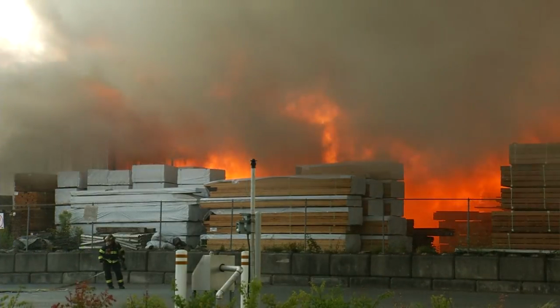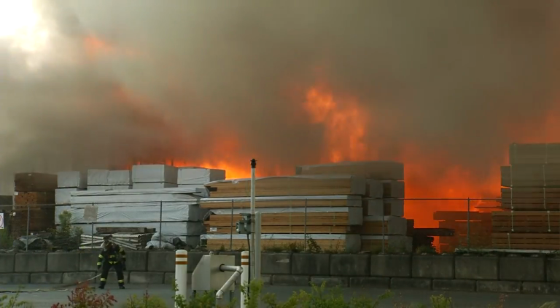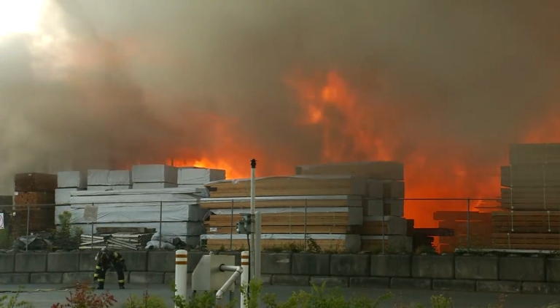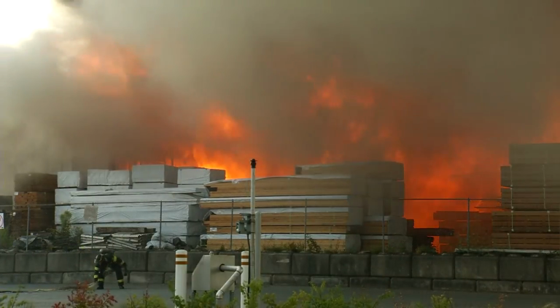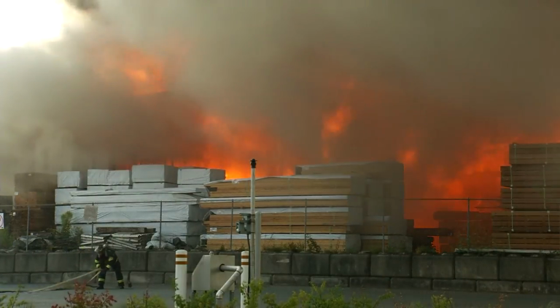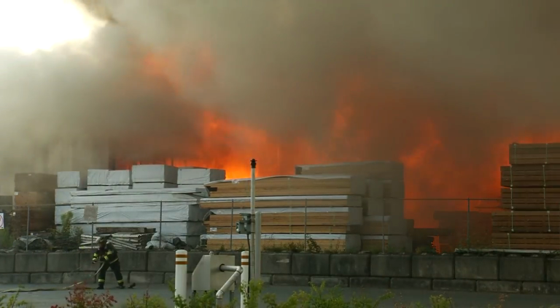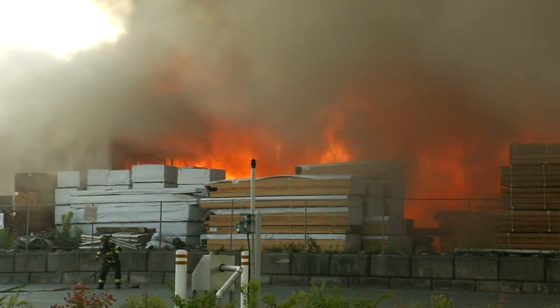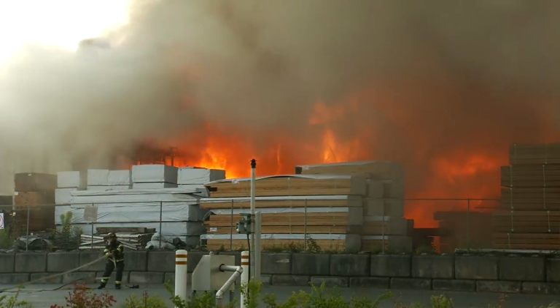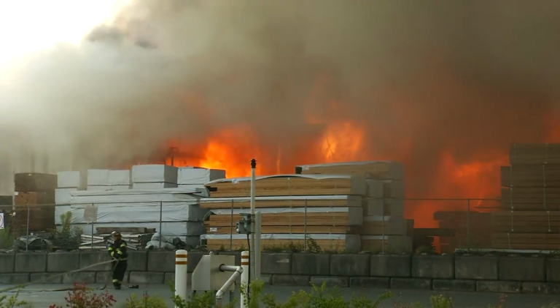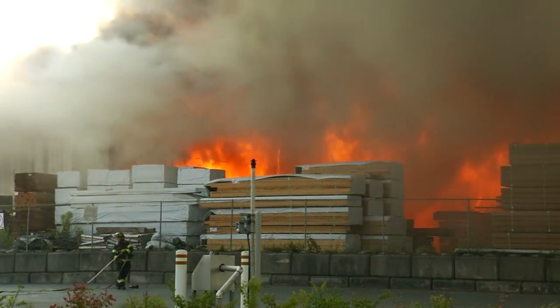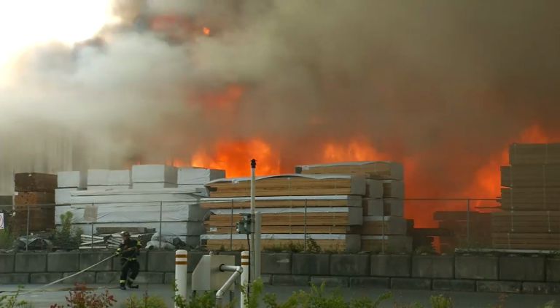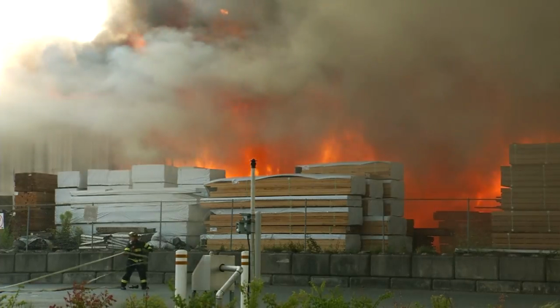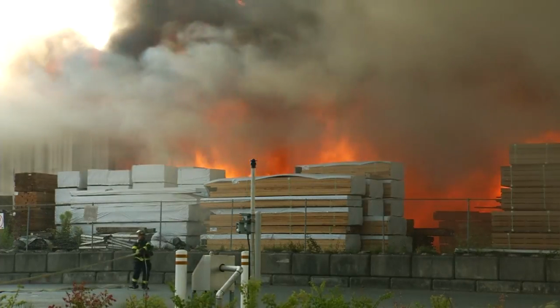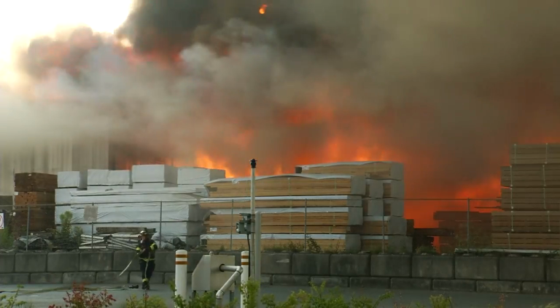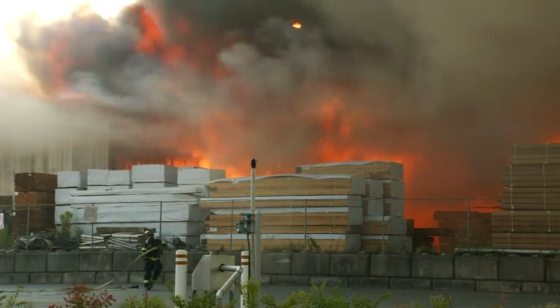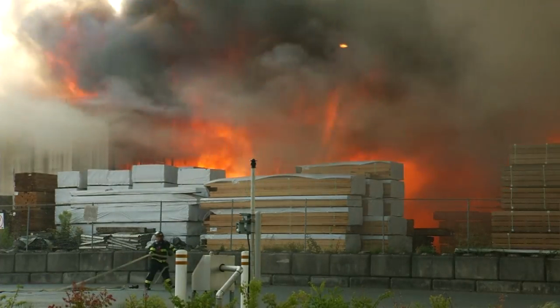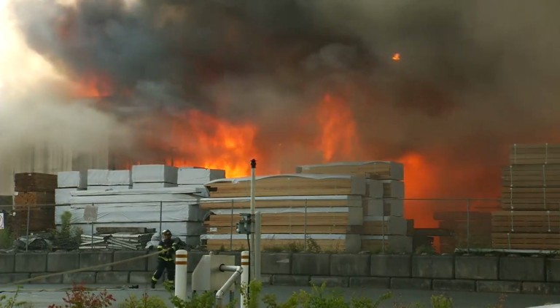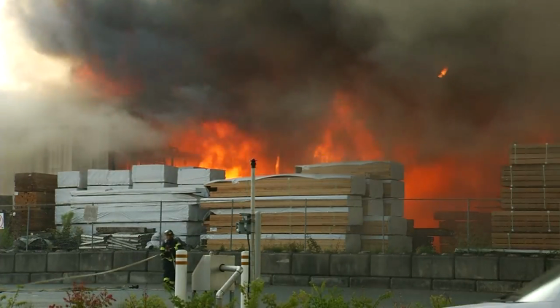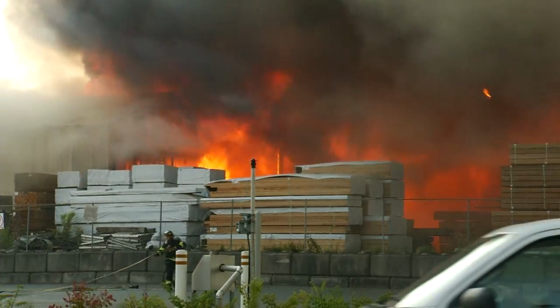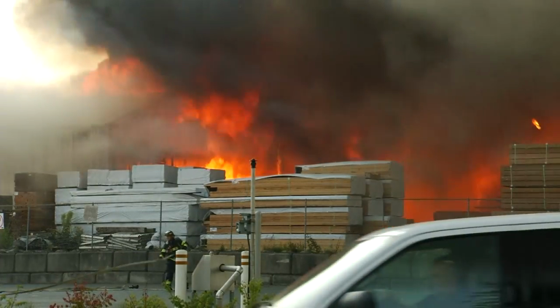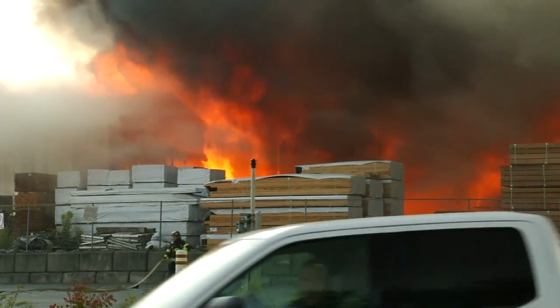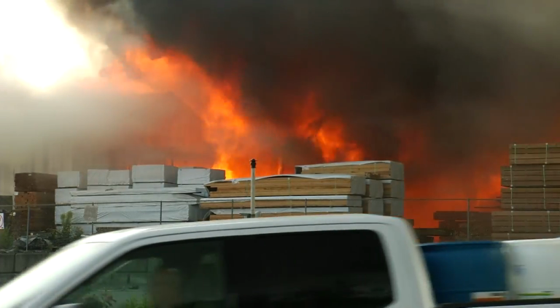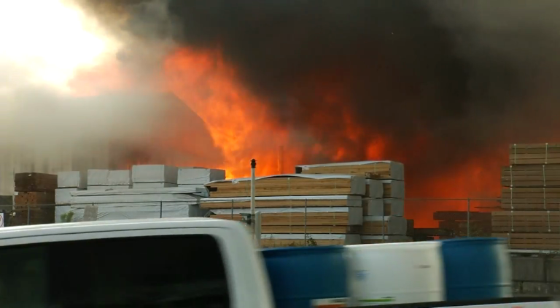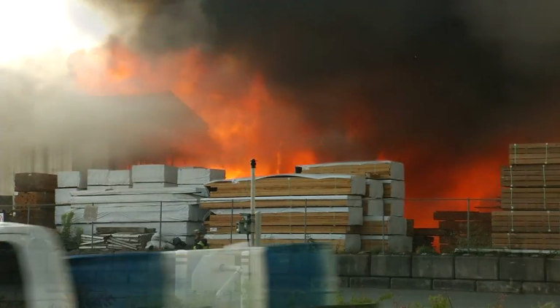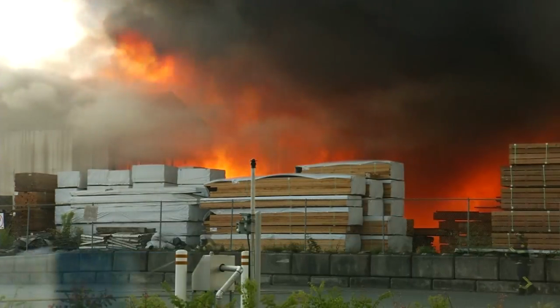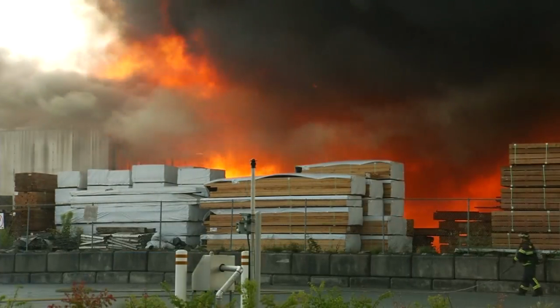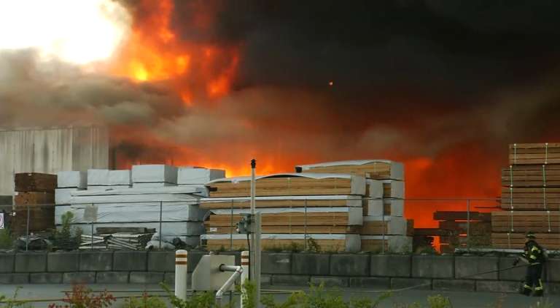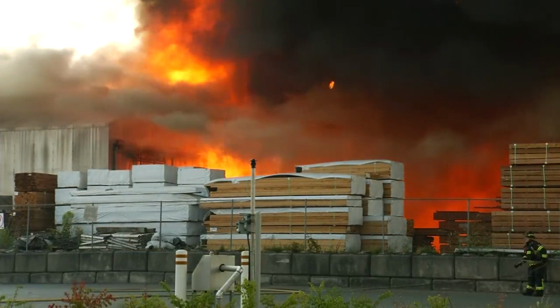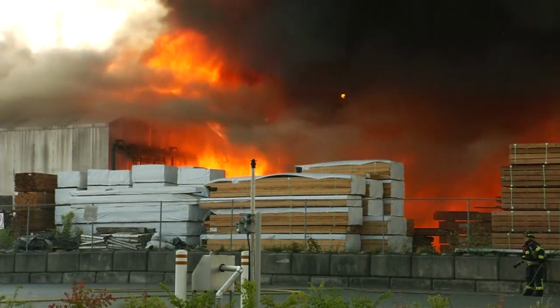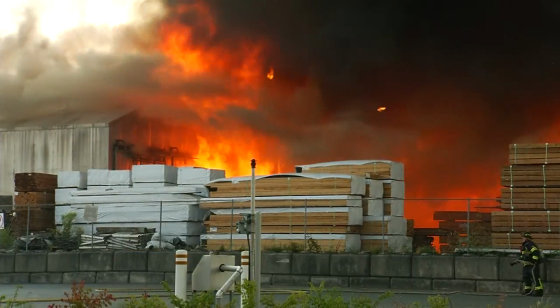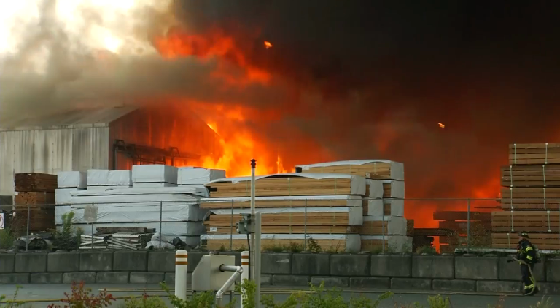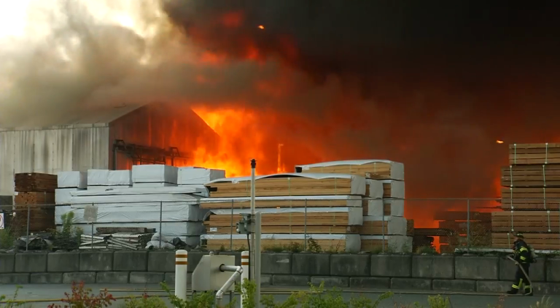And how hard of a fire is this to fight? Yeah, it's grueling, especially with the temperatures around 30 degrees here today, and we're cycling our guys through rehab.